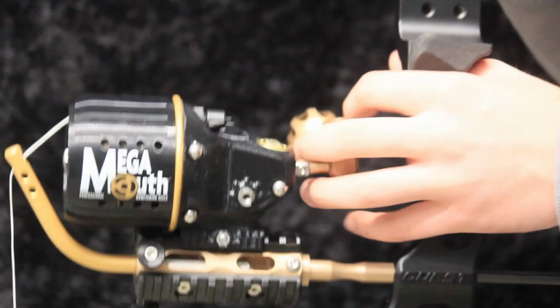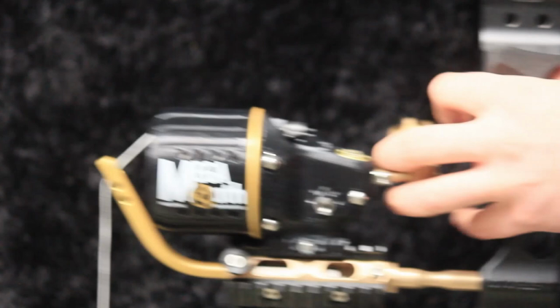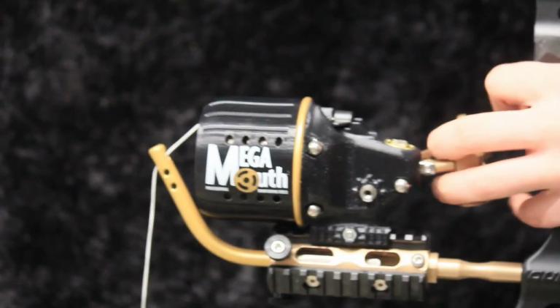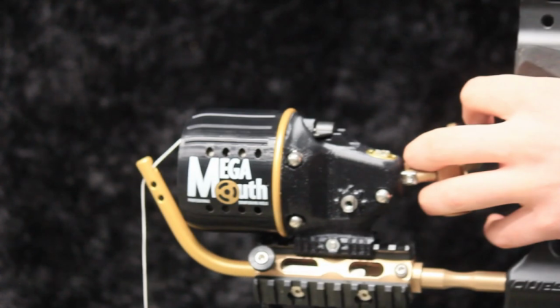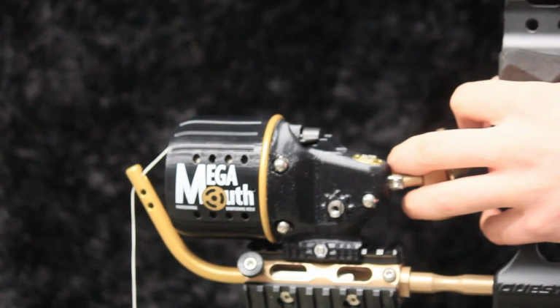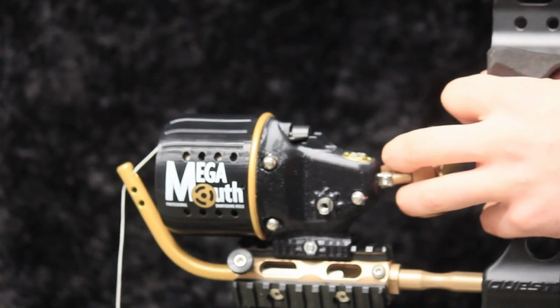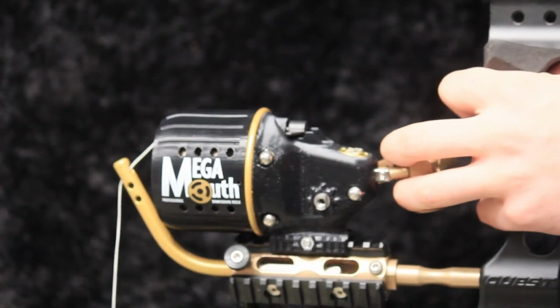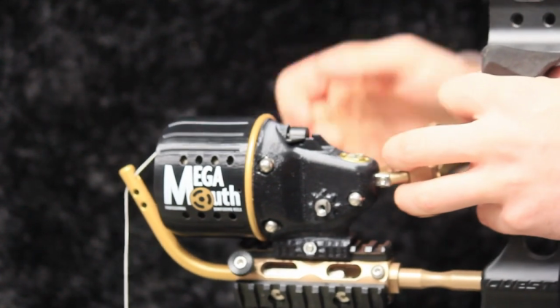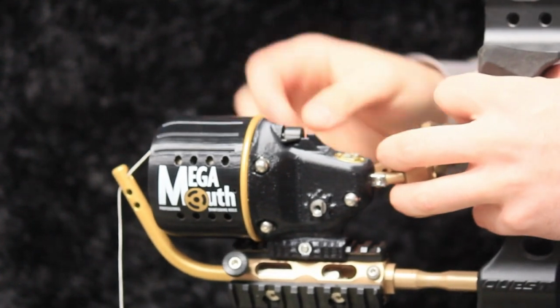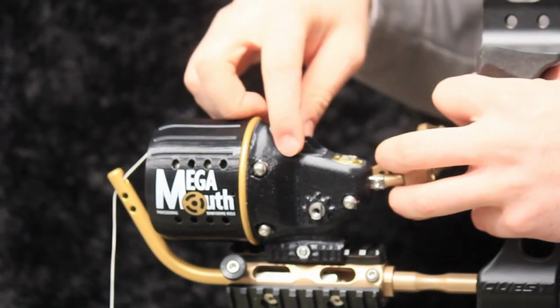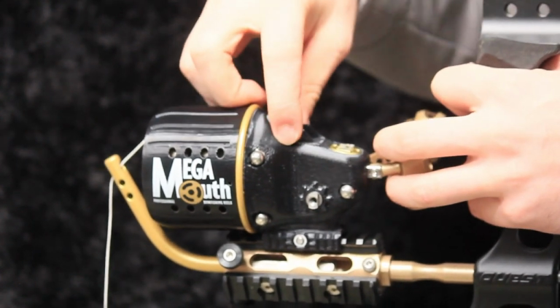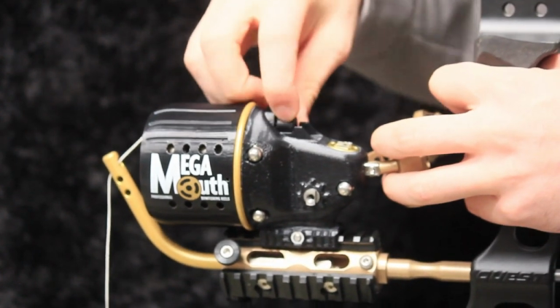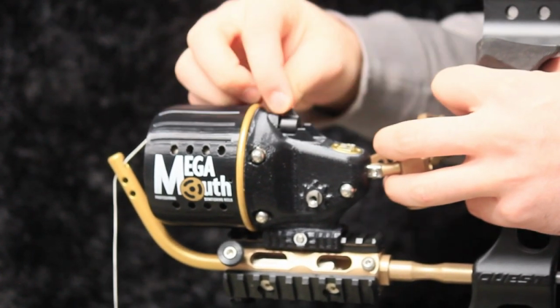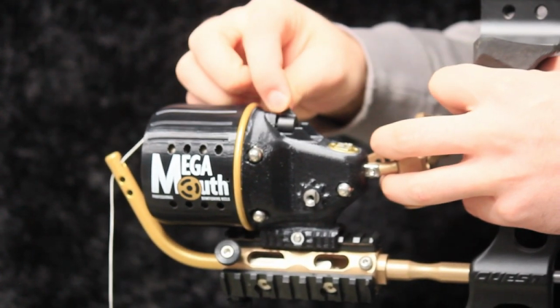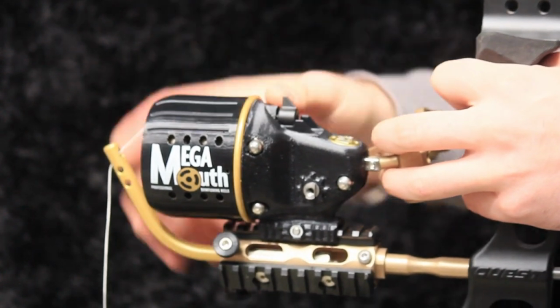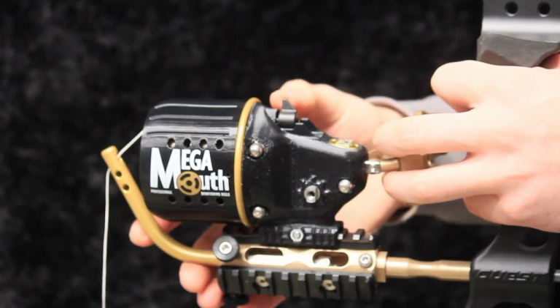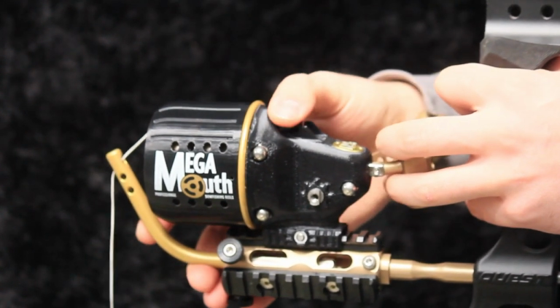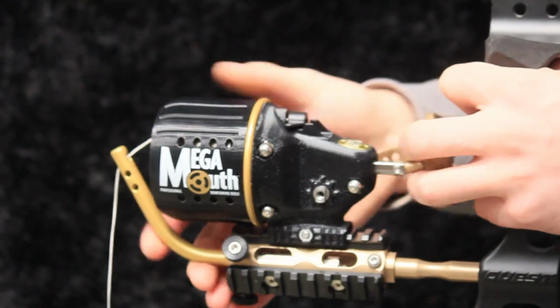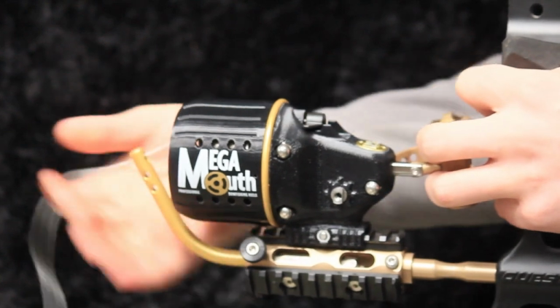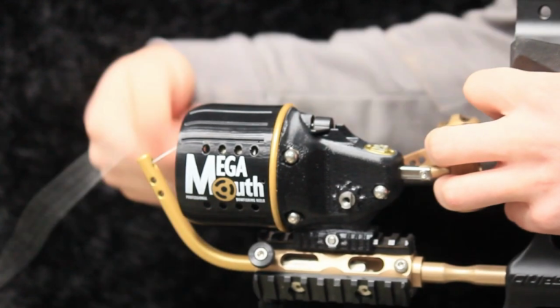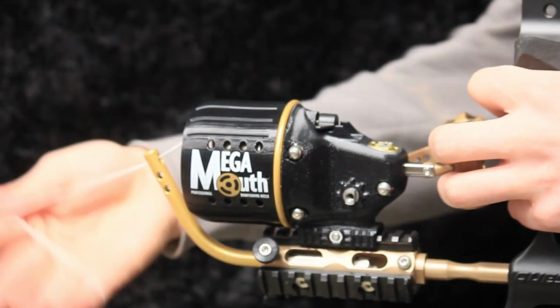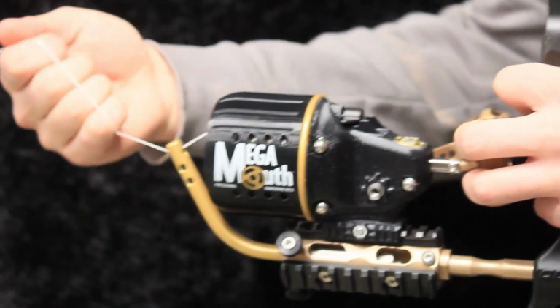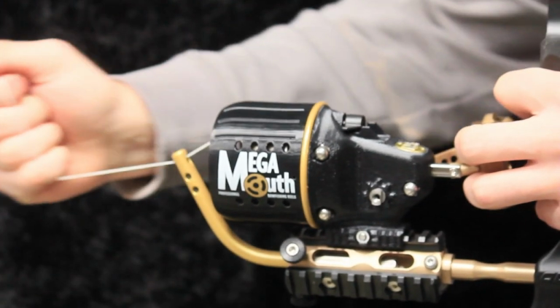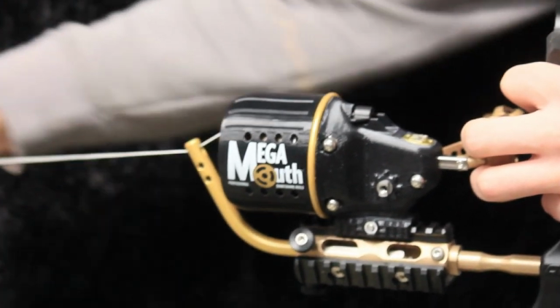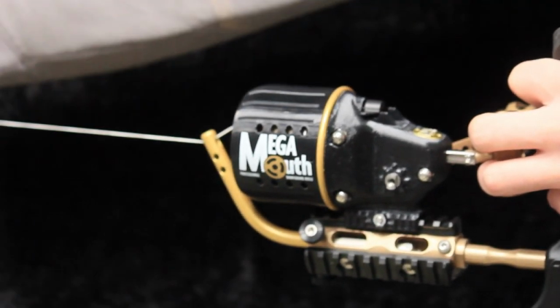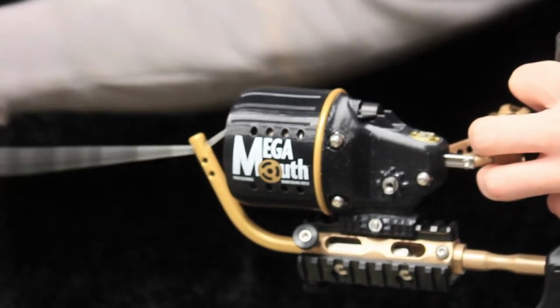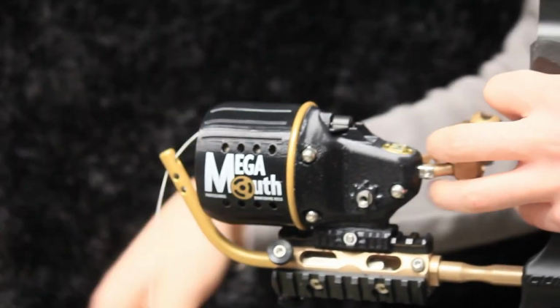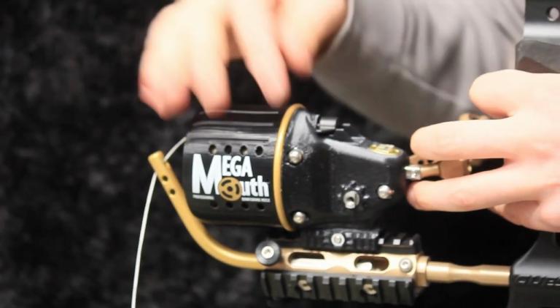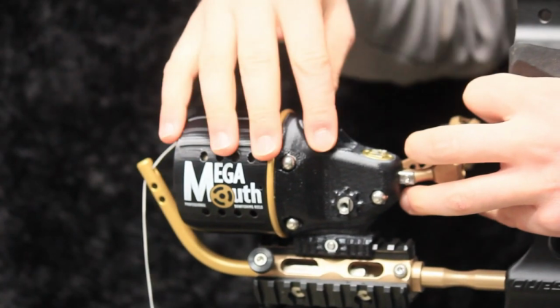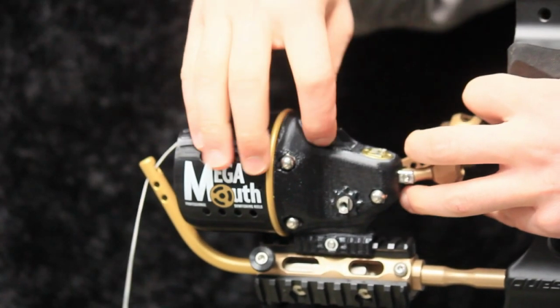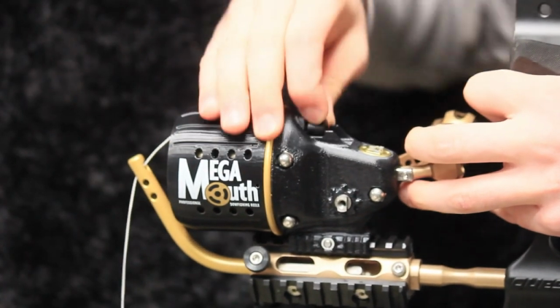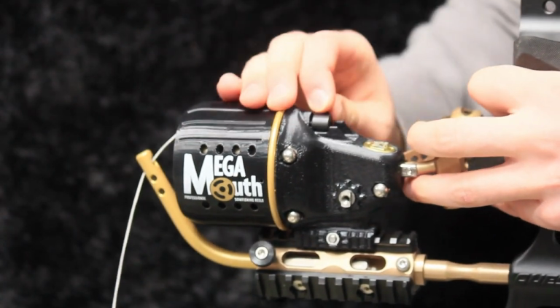Instead of the common, difficult to adjust dial drag, Megamouth employs a 180-degree quick adjust drag system that's far easier to adjust while fighting a fish.